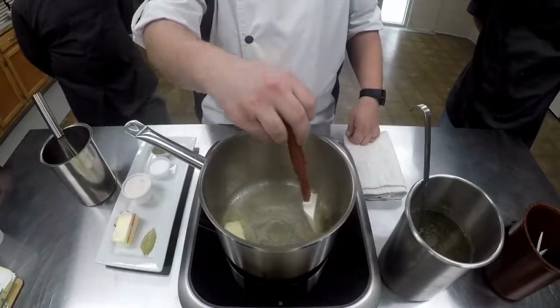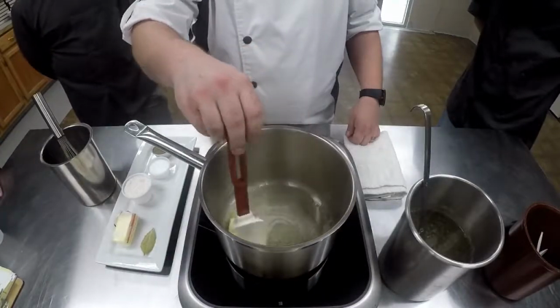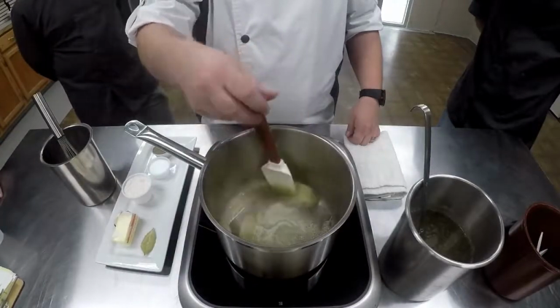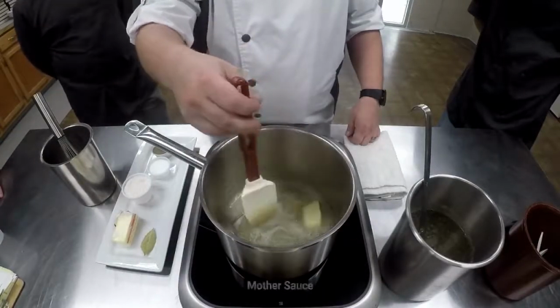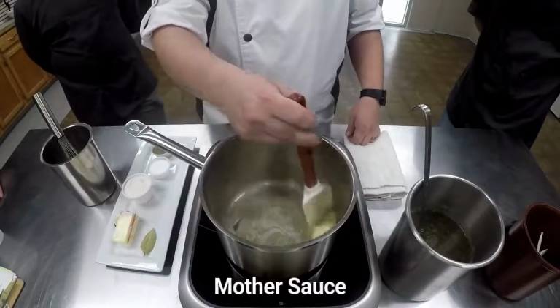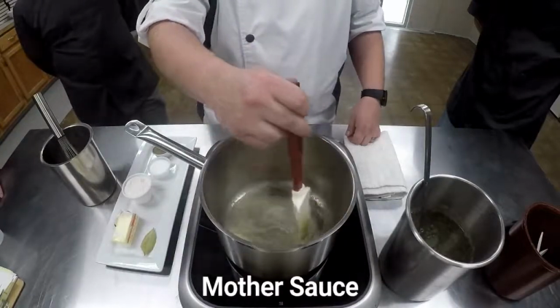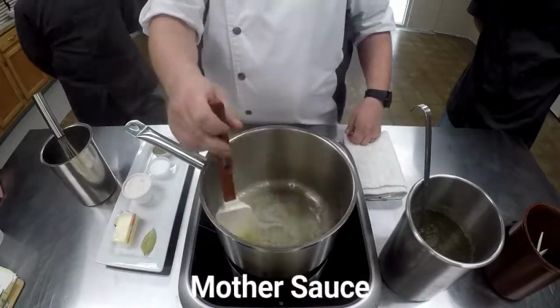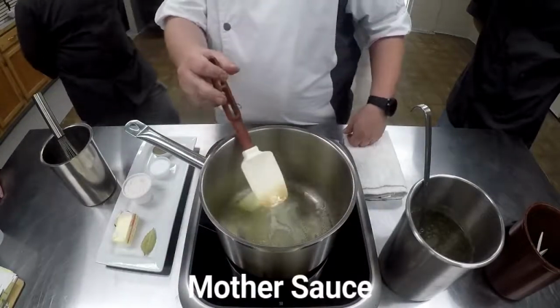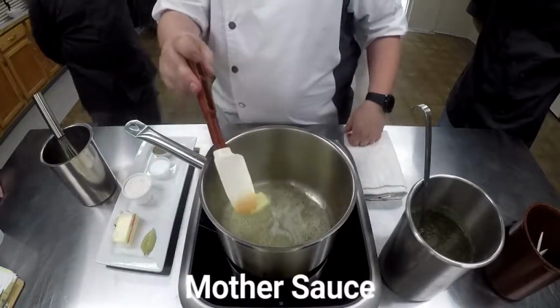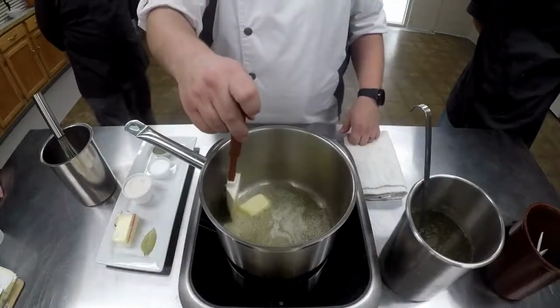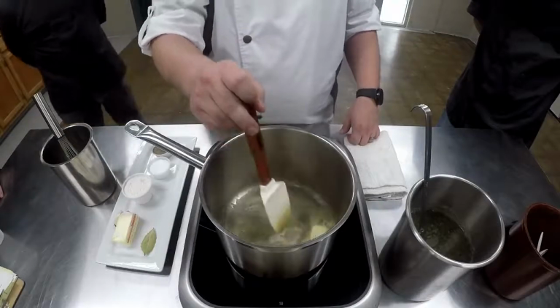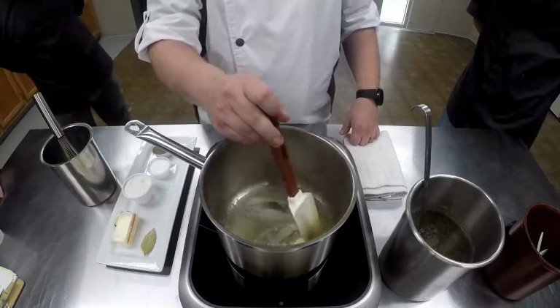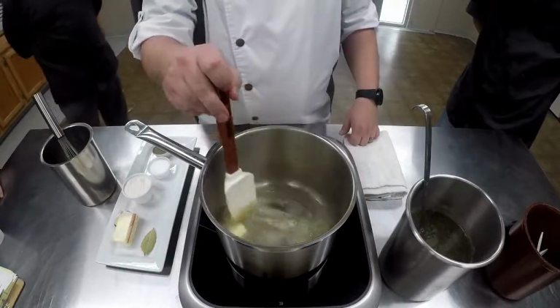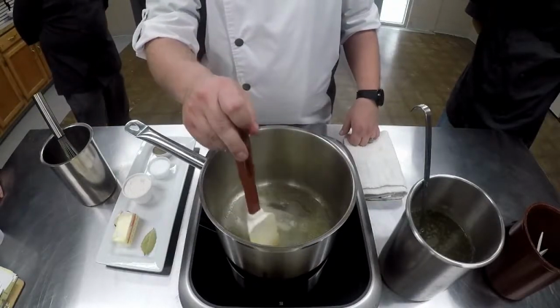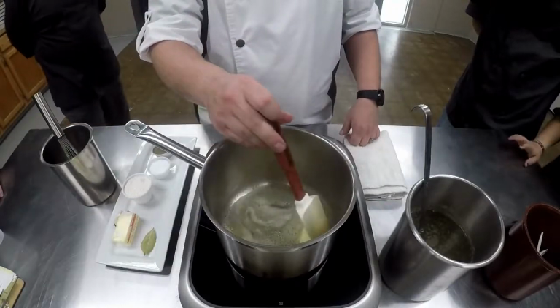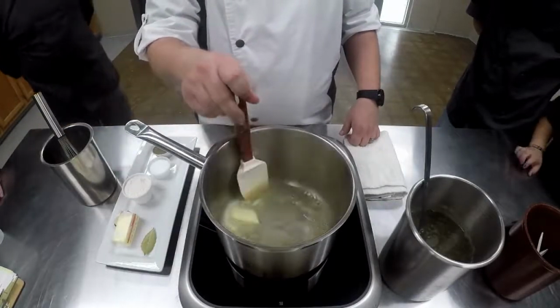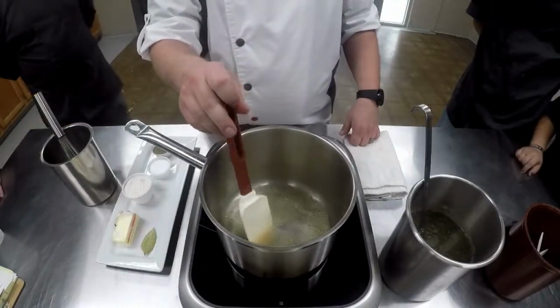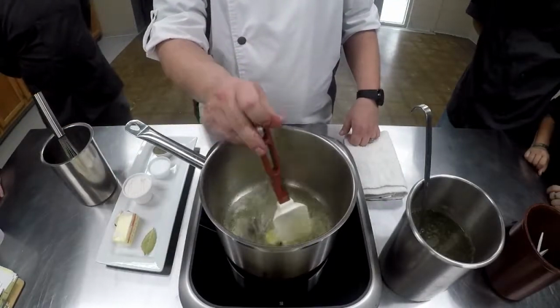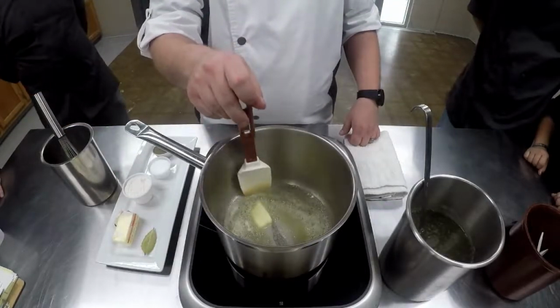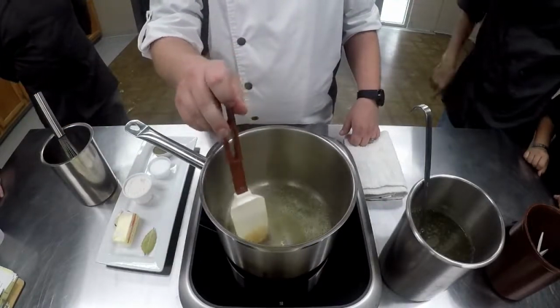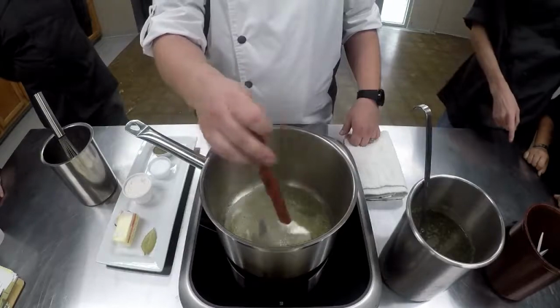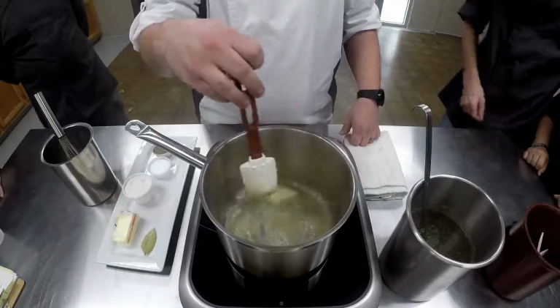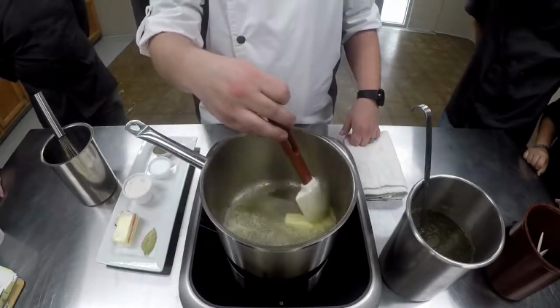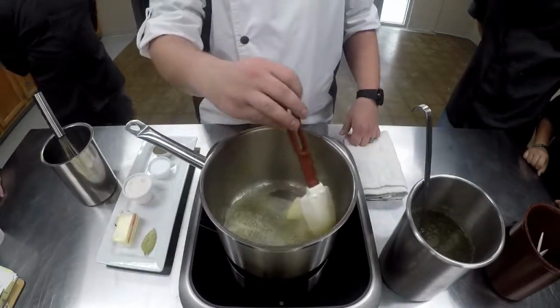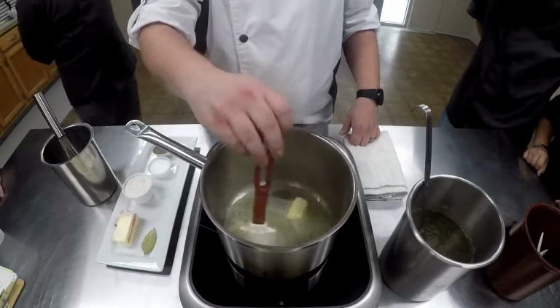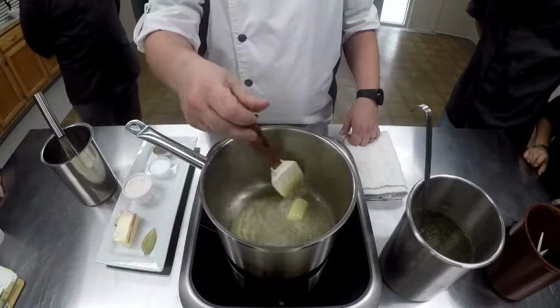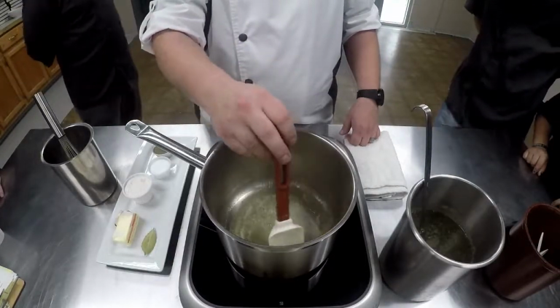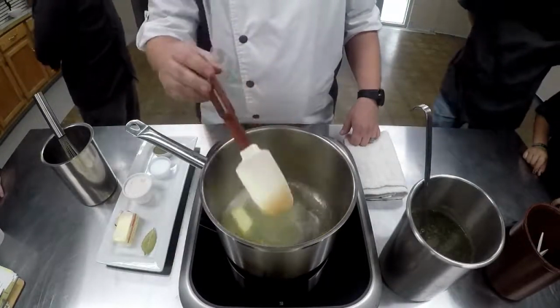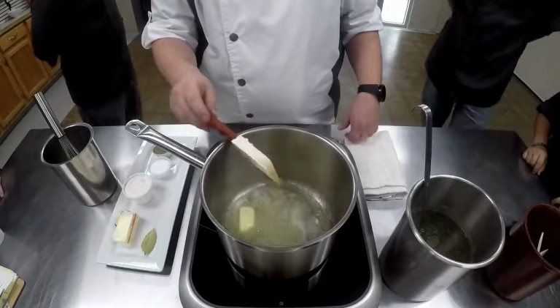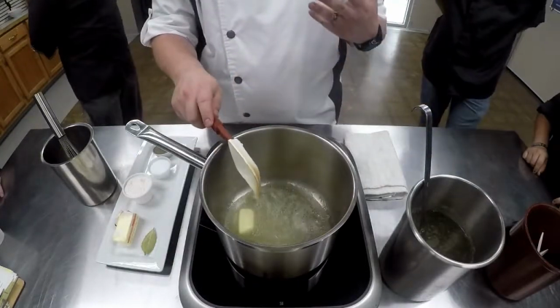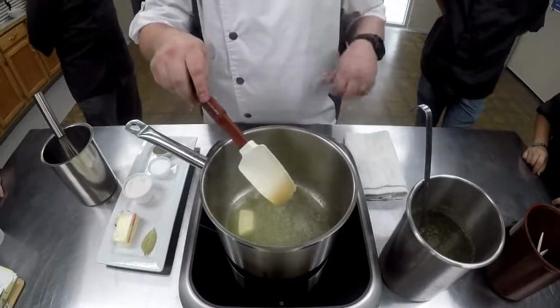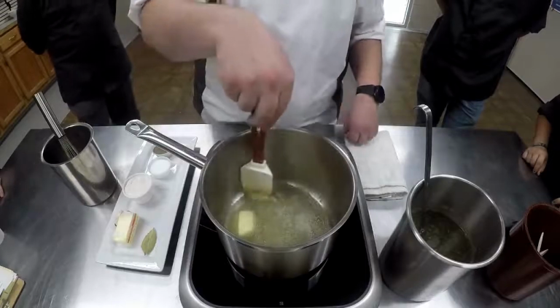What's the velouté? It is a mother sauce — that's what we're making. There are five mother sauces: velouté, béchamel, espagnol, hollandaise, and tomato.